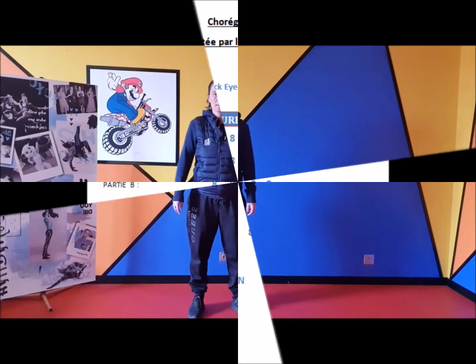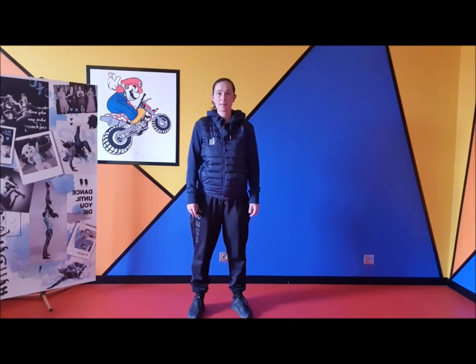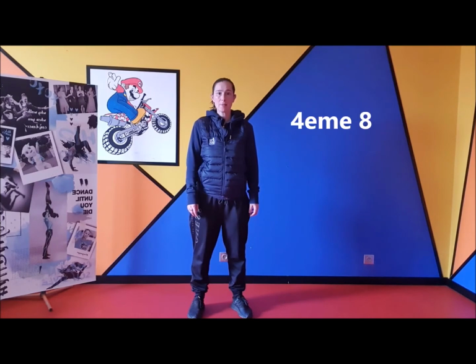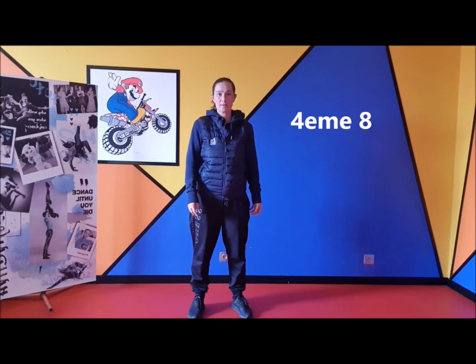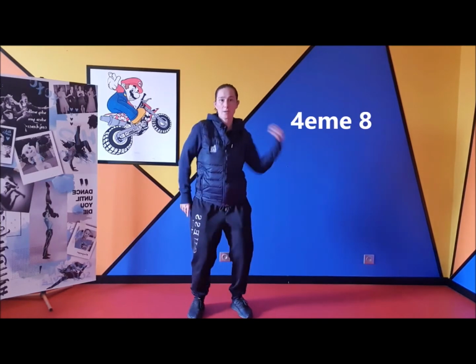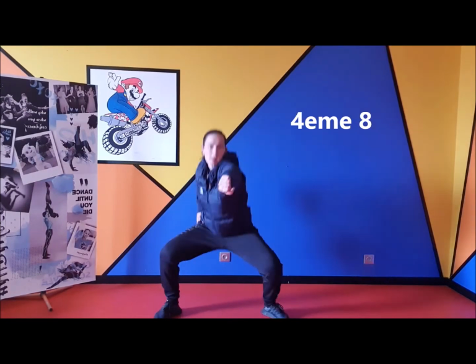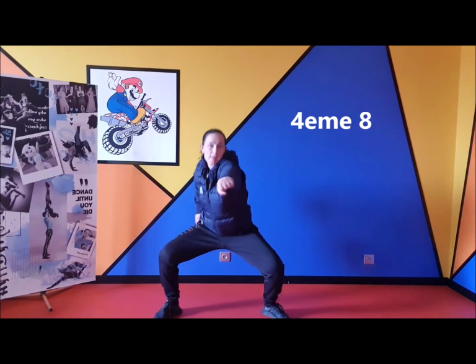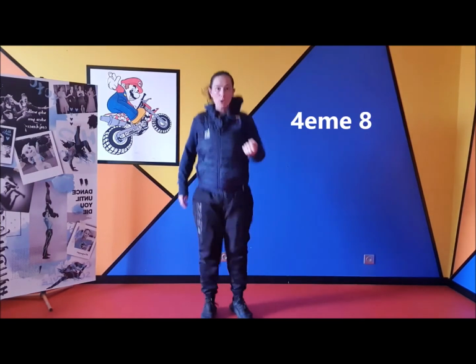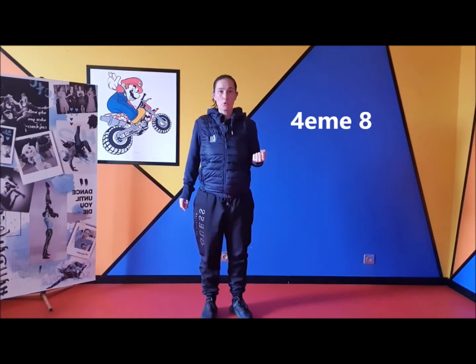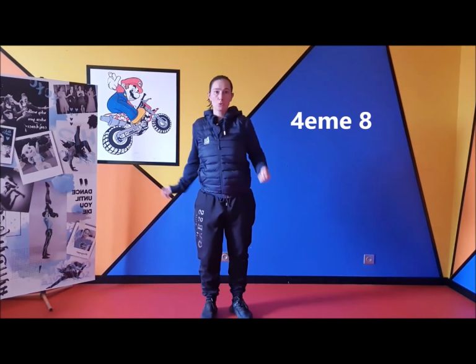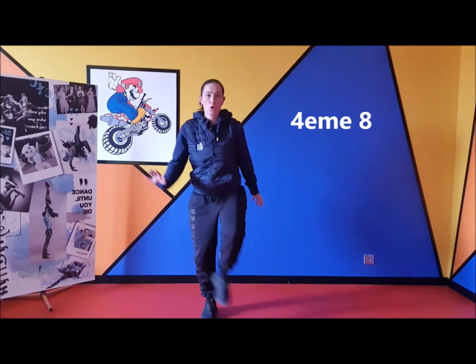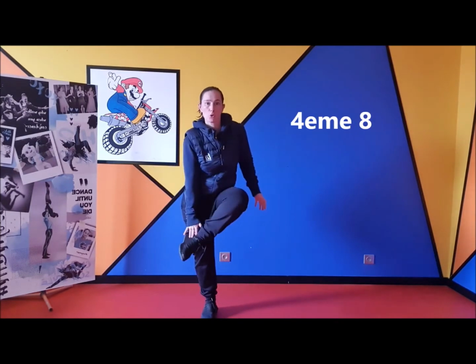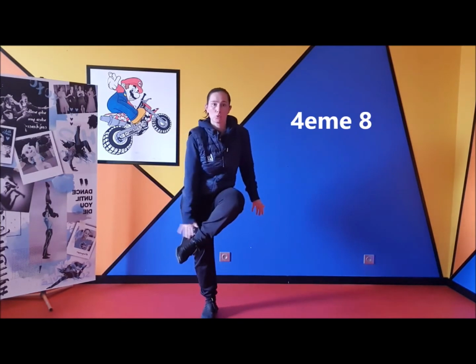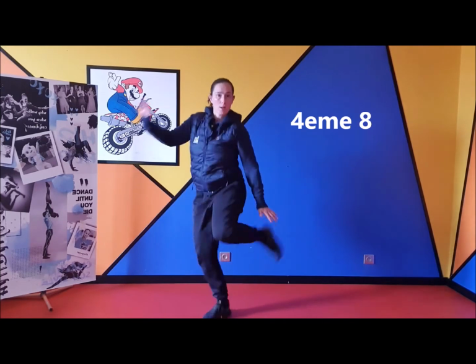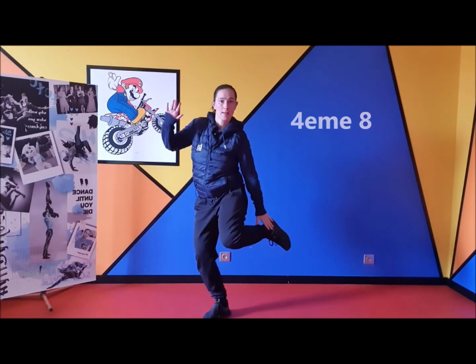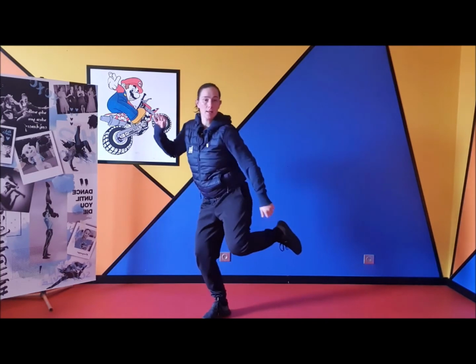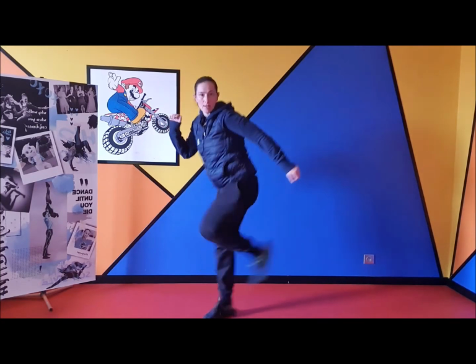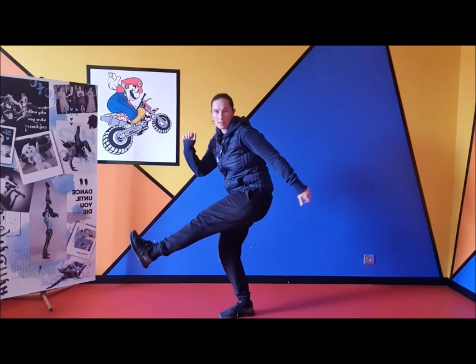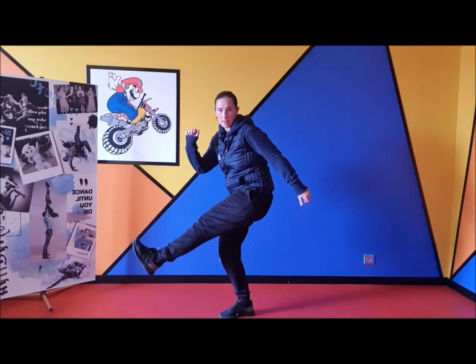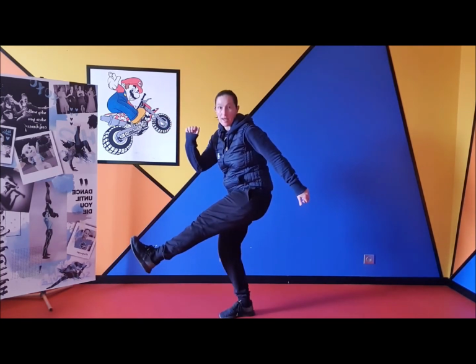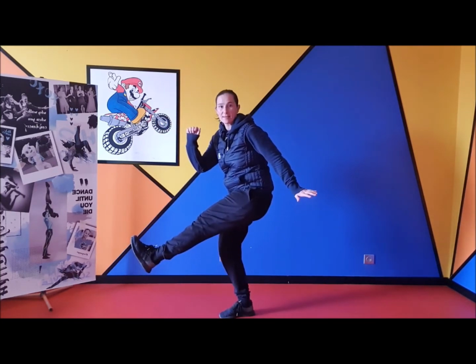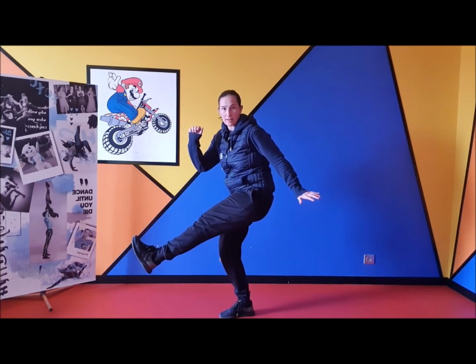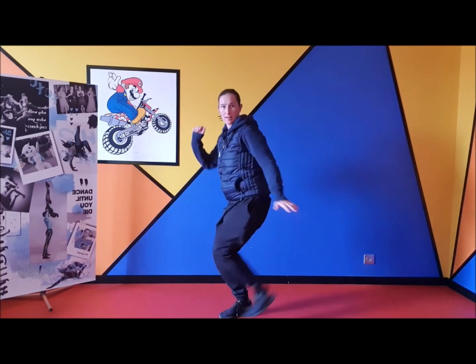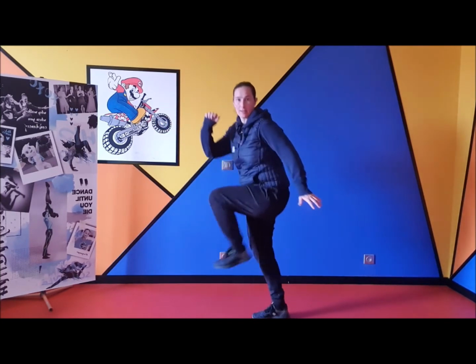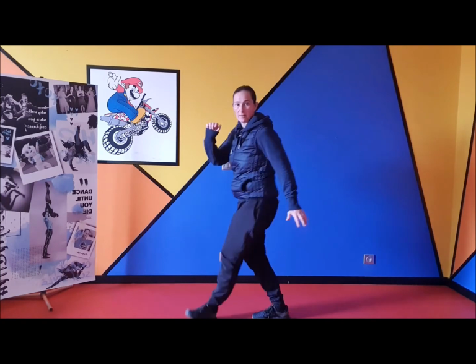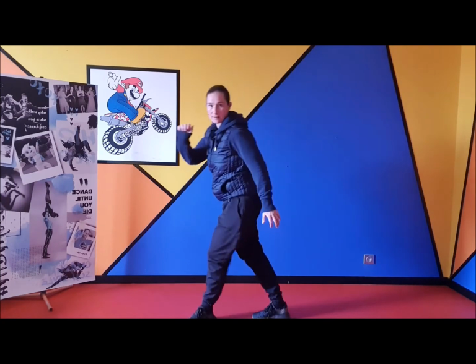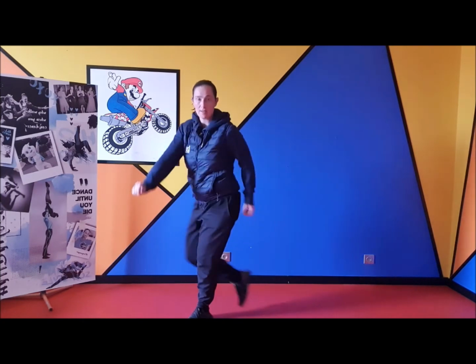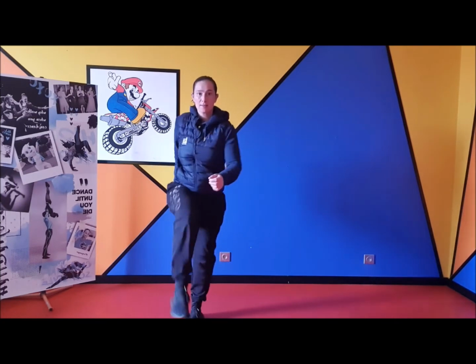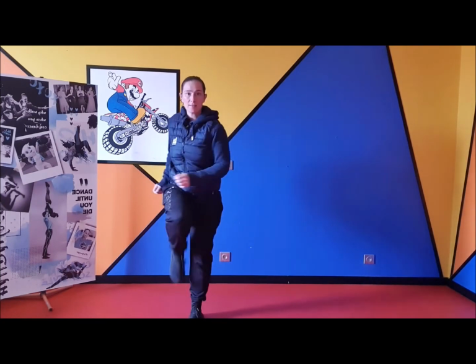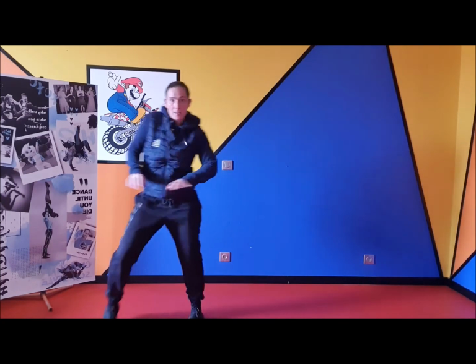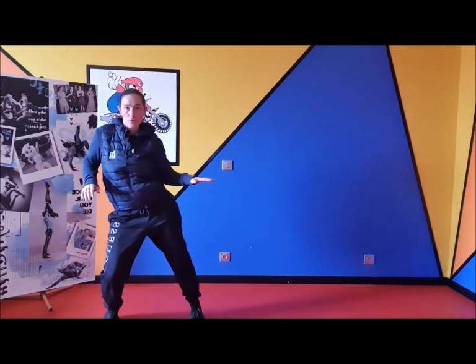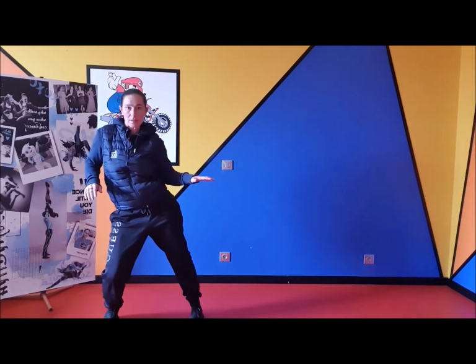Quatrième huile. 1, 2, 3 Et 4, 5, rien, Et 6, 7 Et 8.